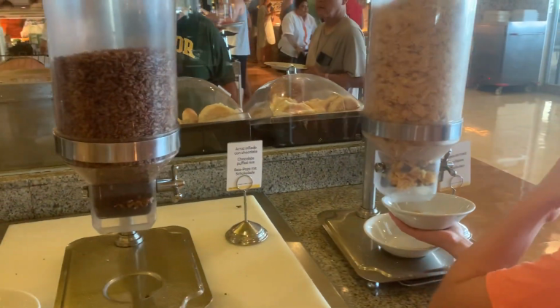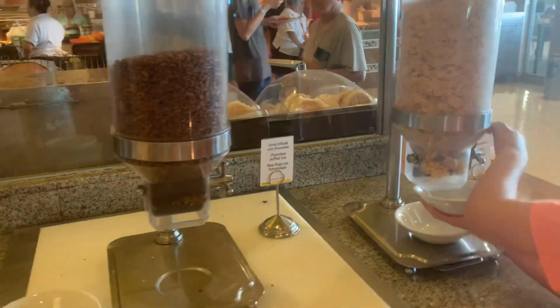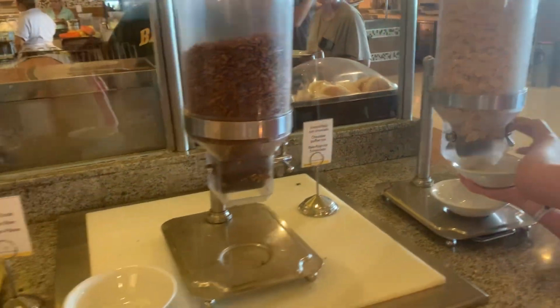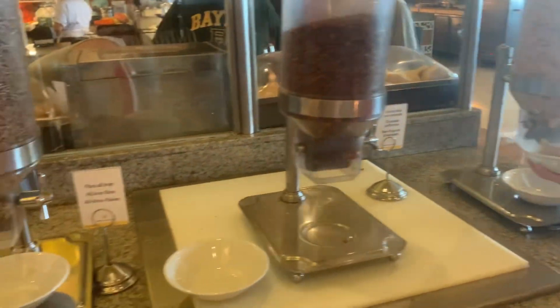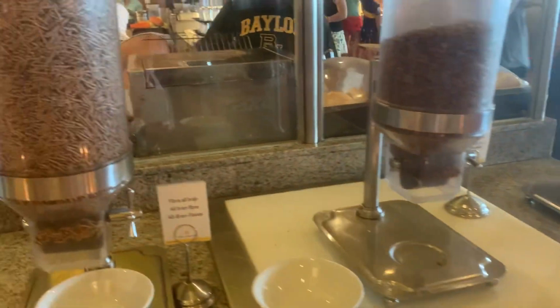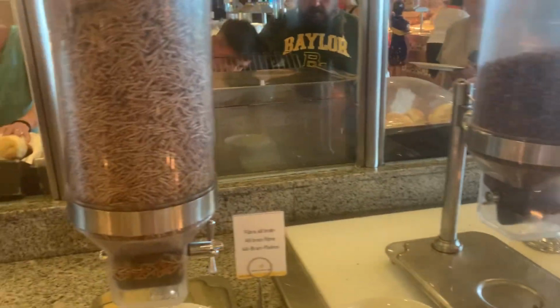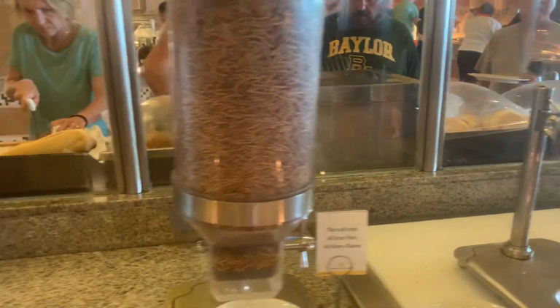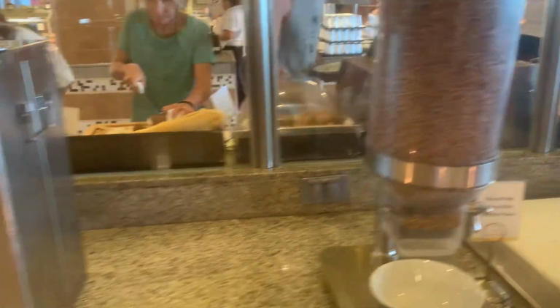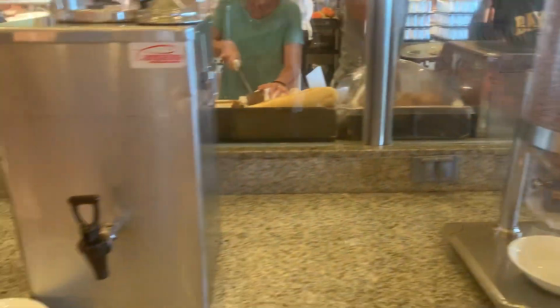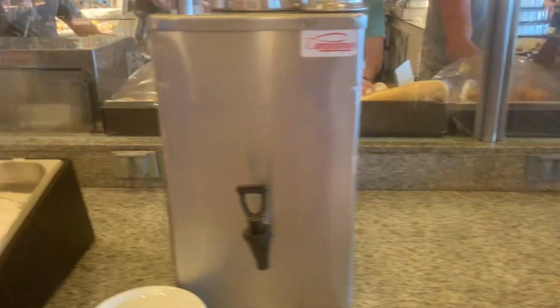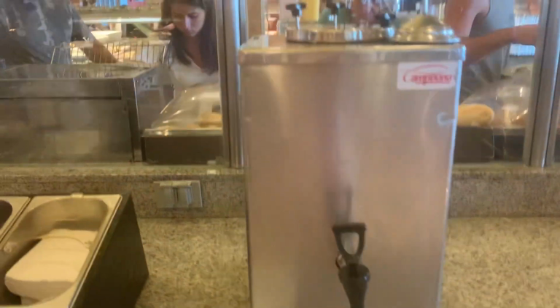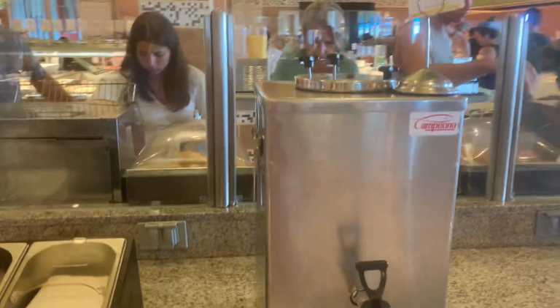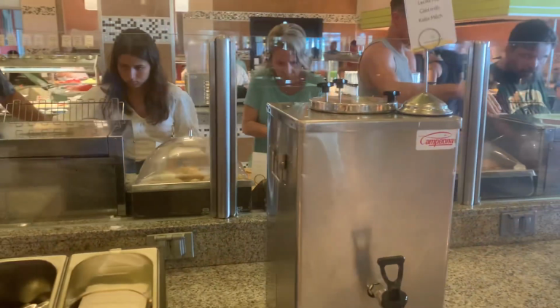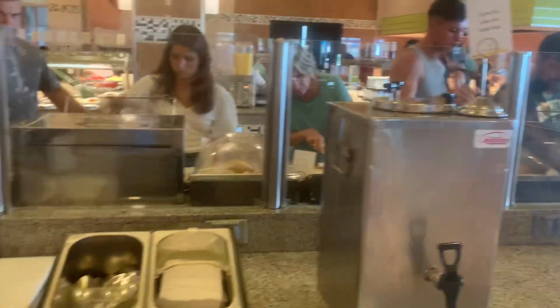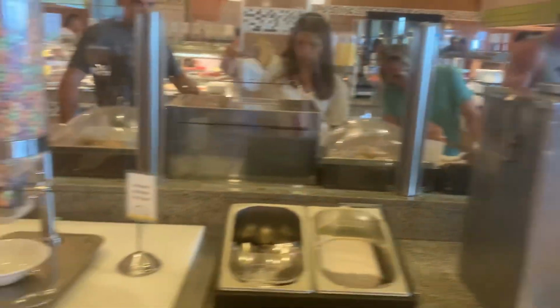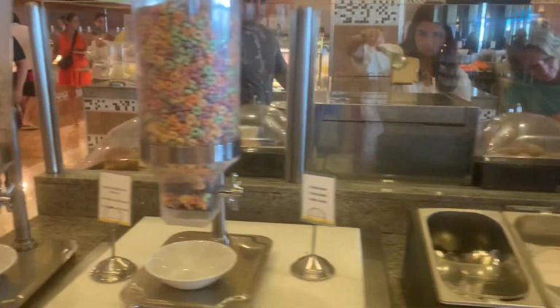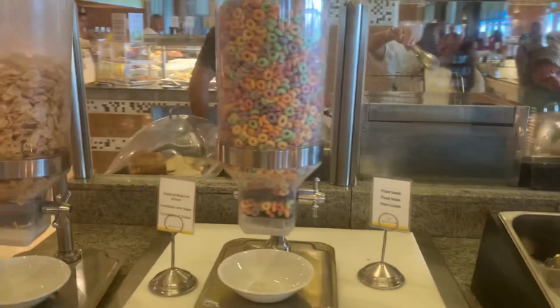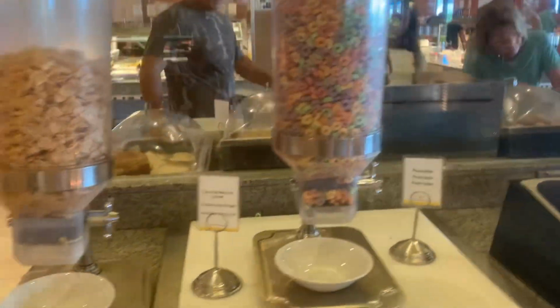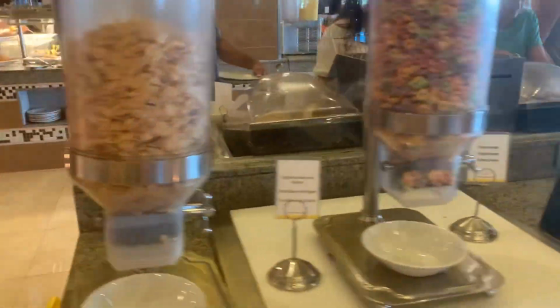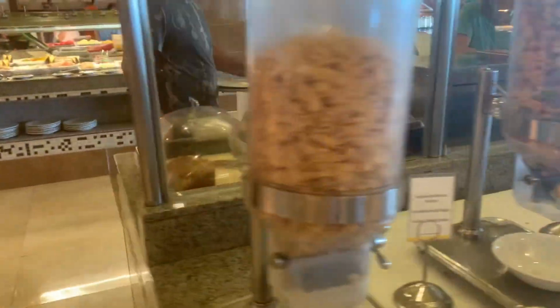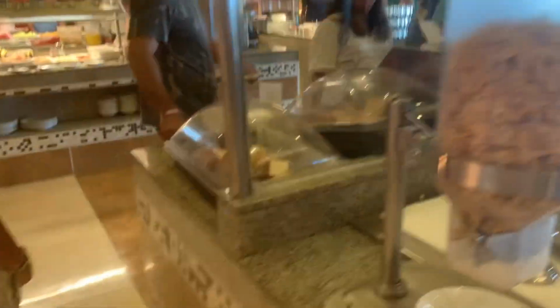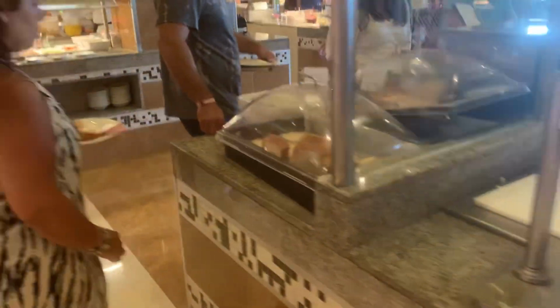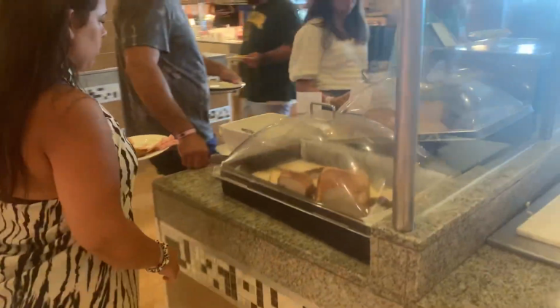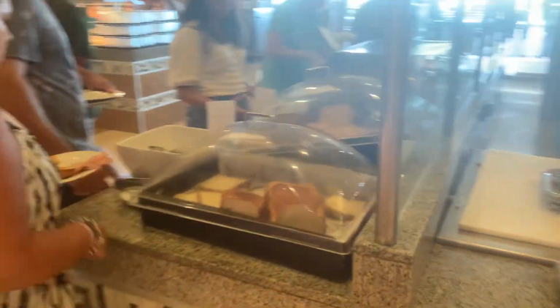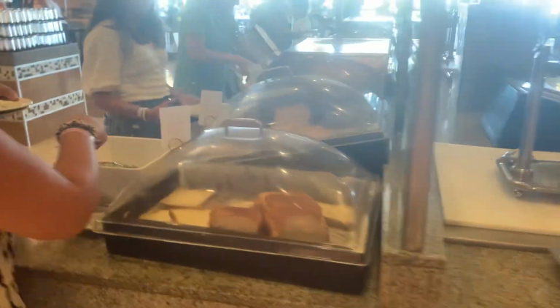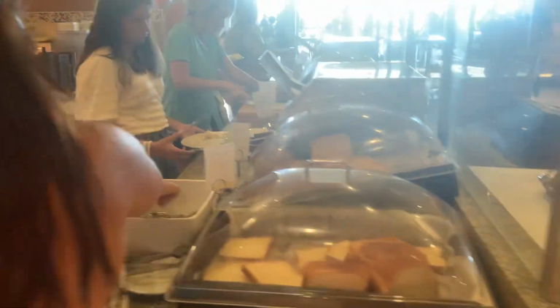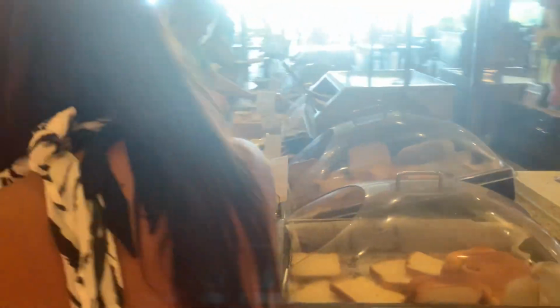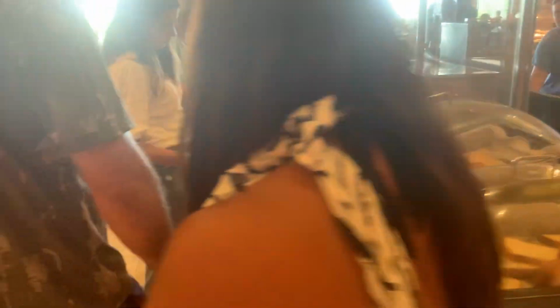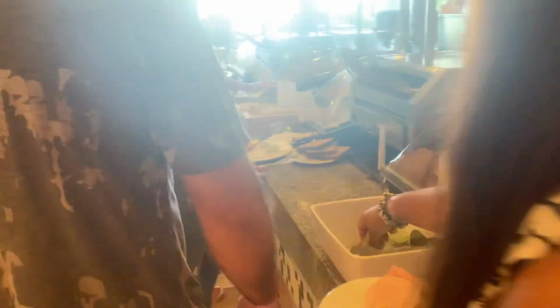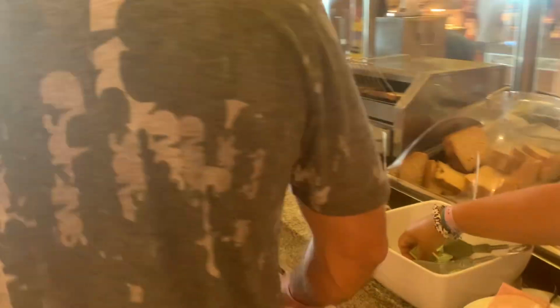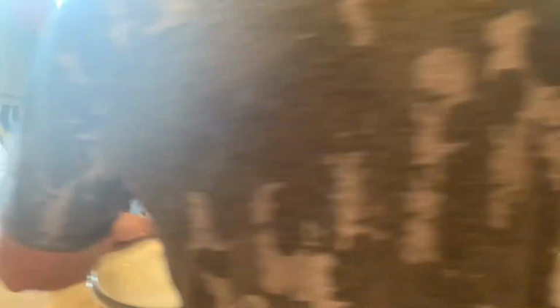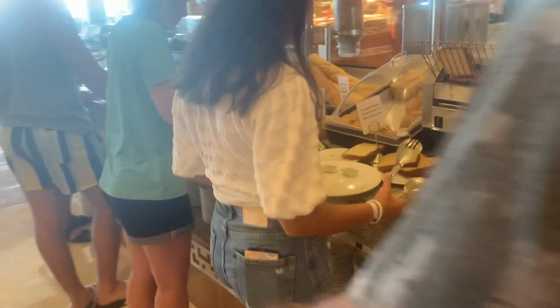Here we go, we see cereals, milk pastels, bread, and chicken tooth.